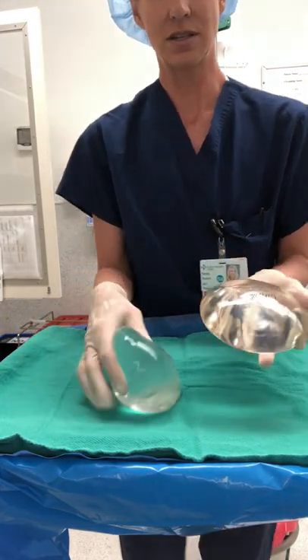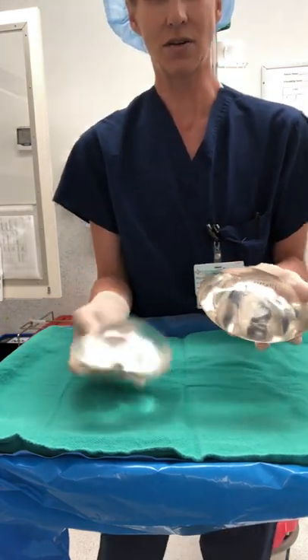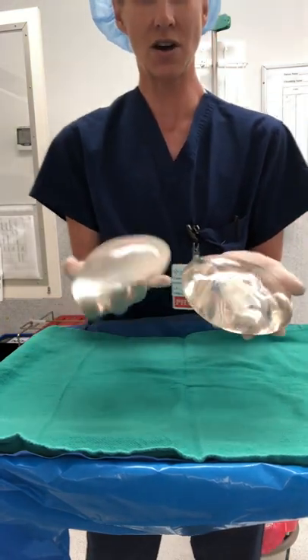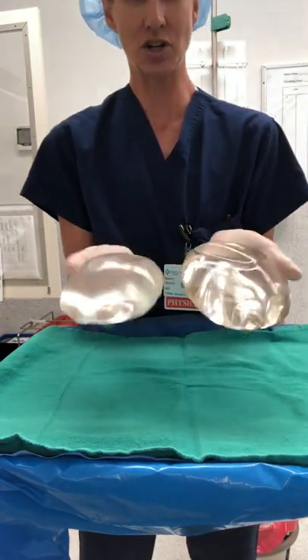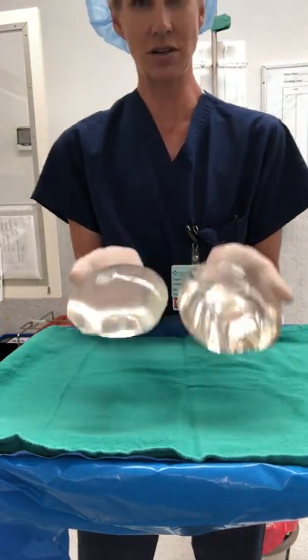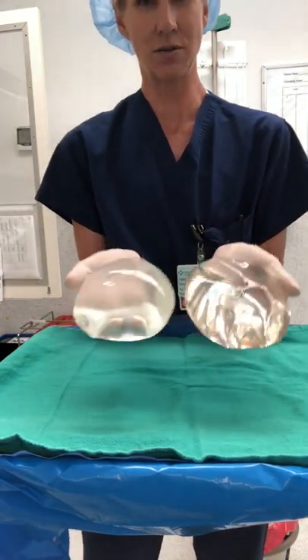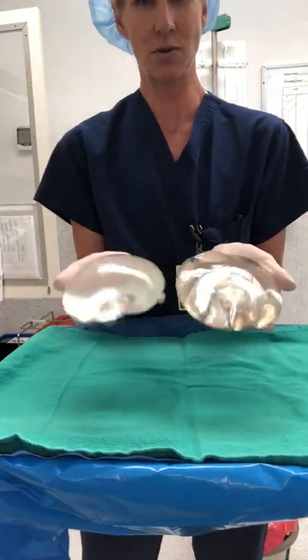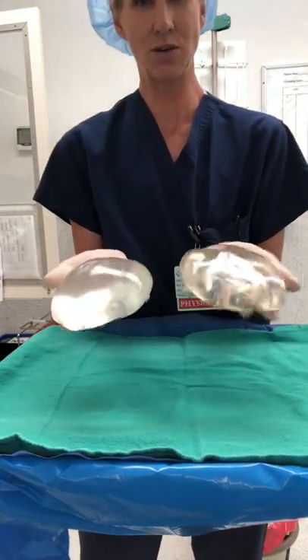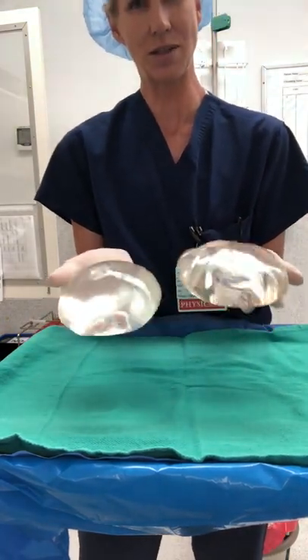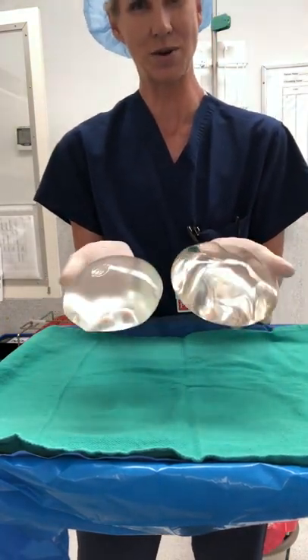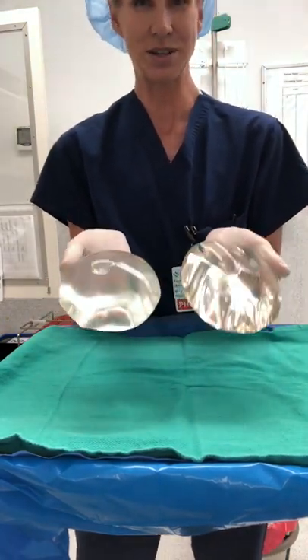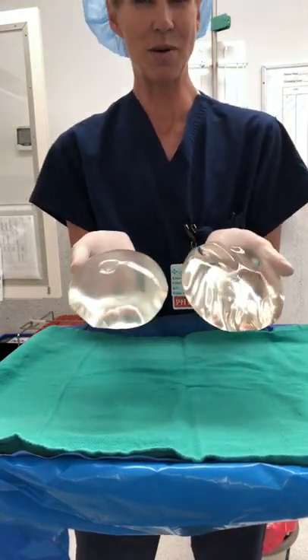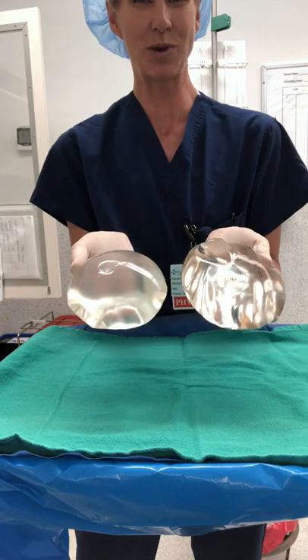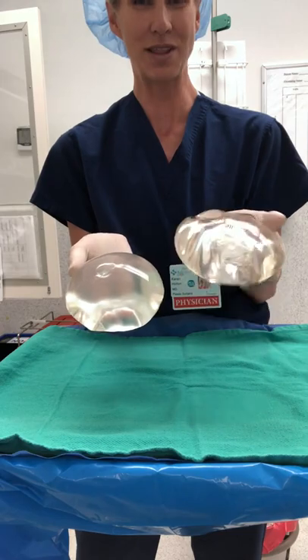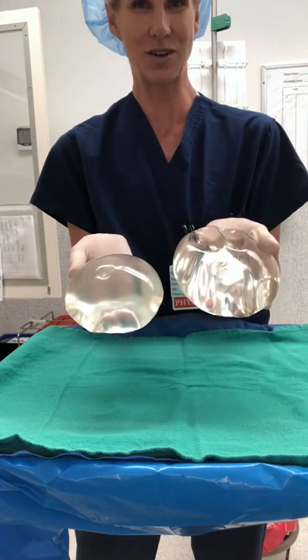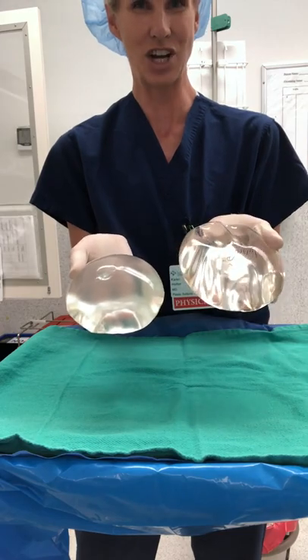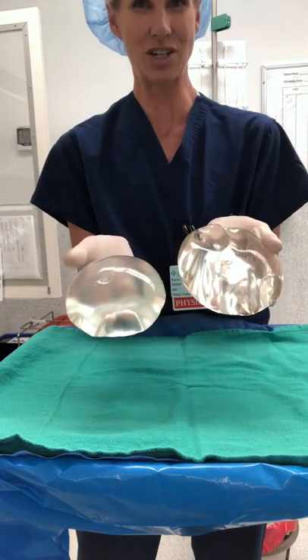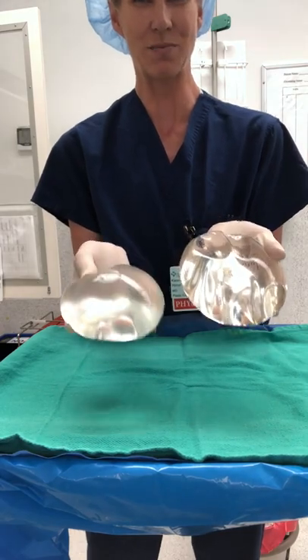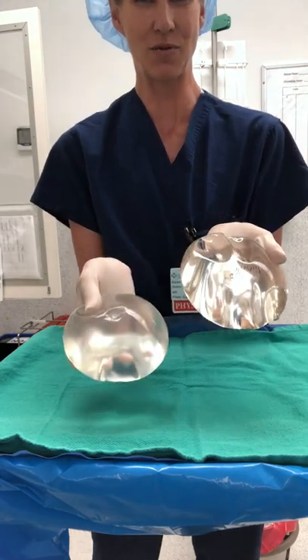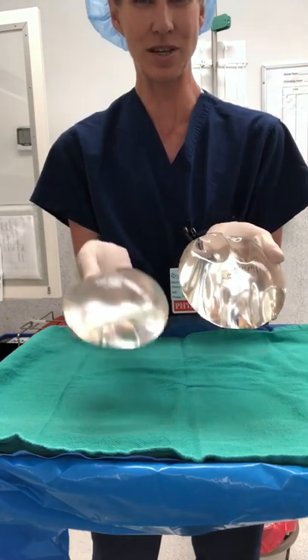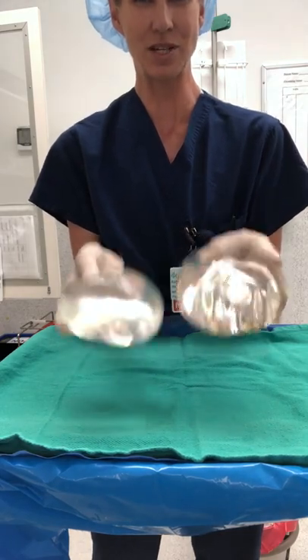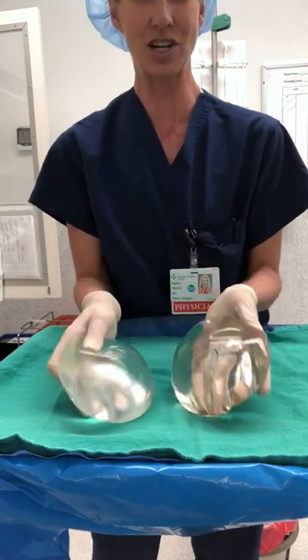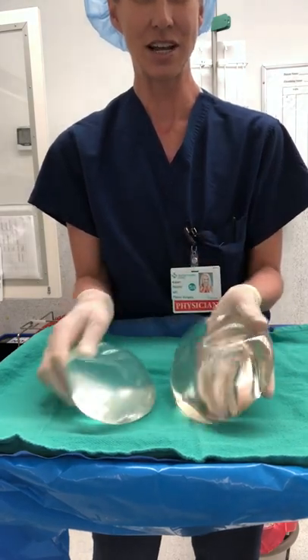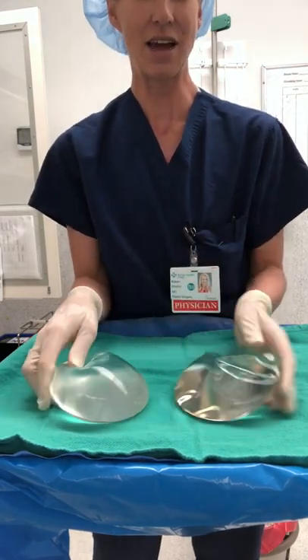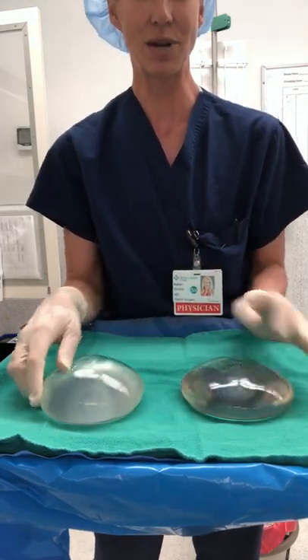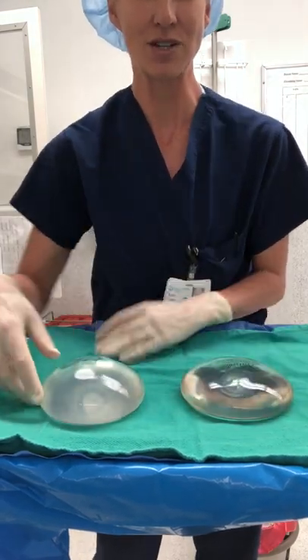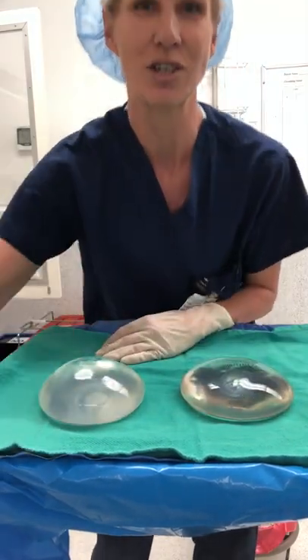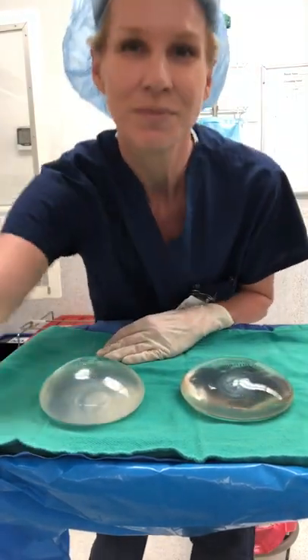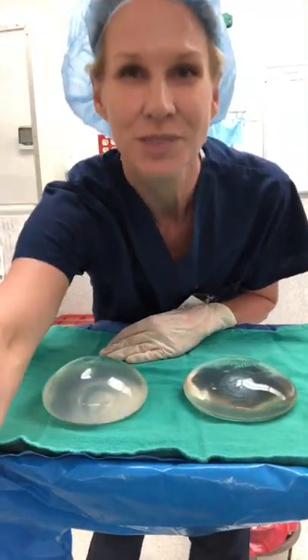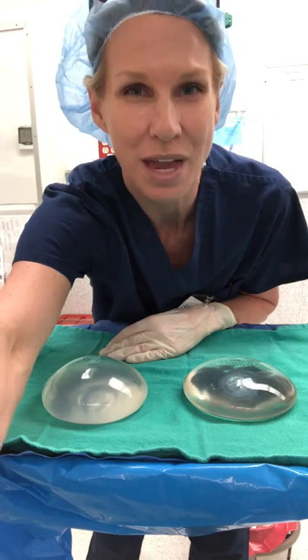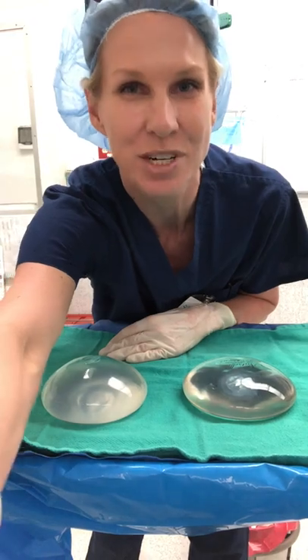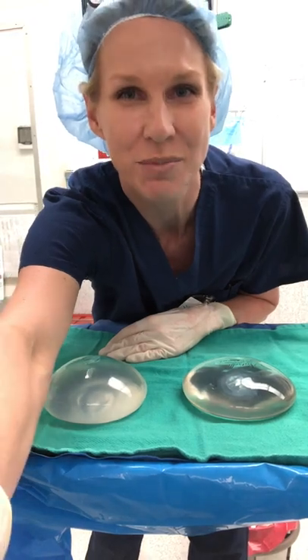Given the option, which one would you want? I think most women would want the silicone gel, just both for breast augmentation and for breast reconstruction. Hope that information helps.